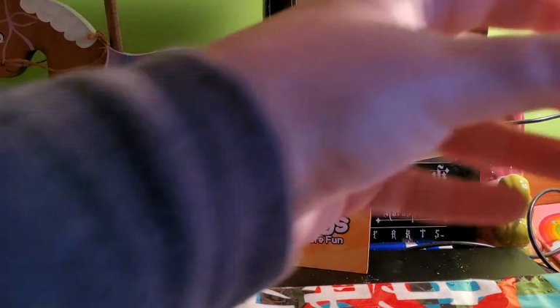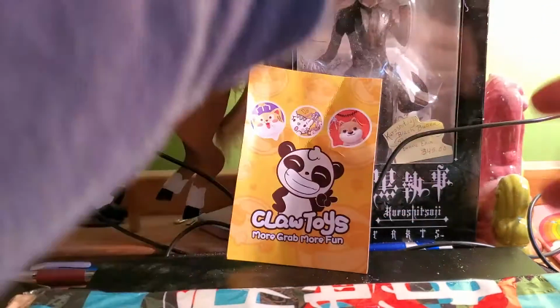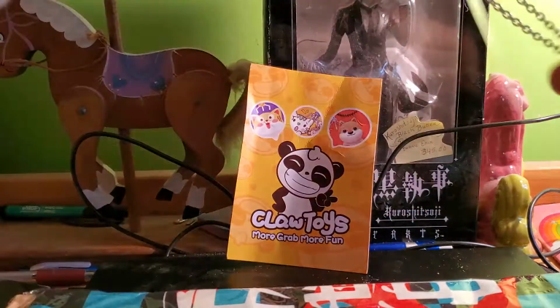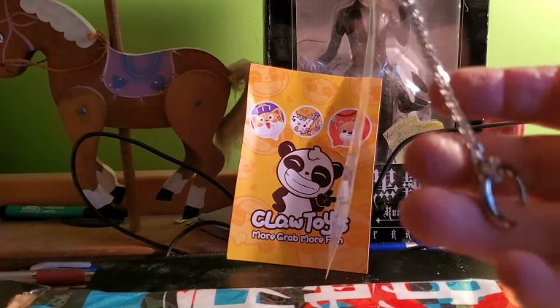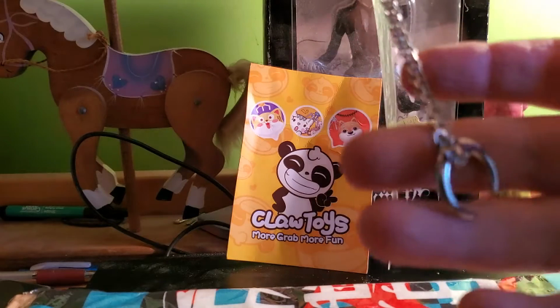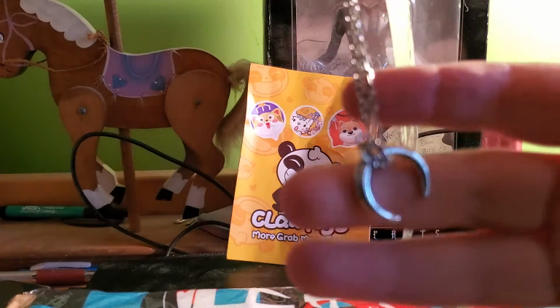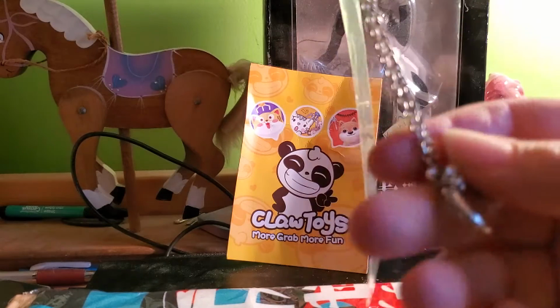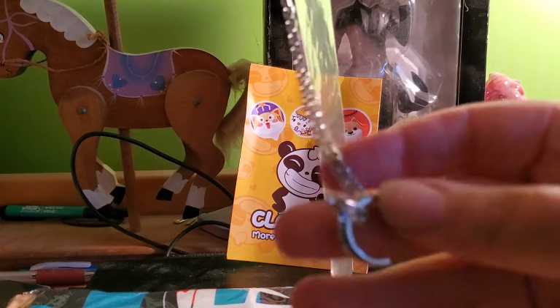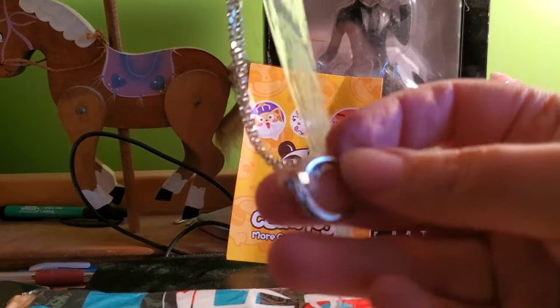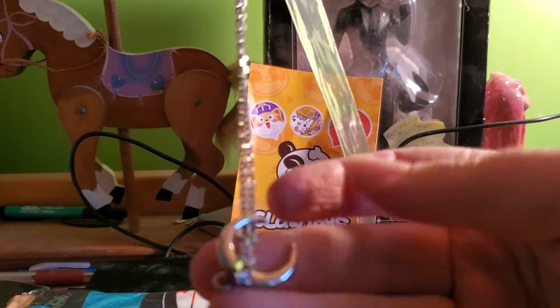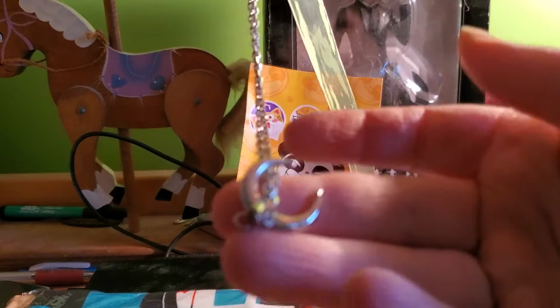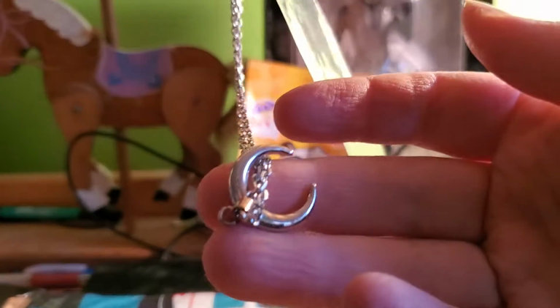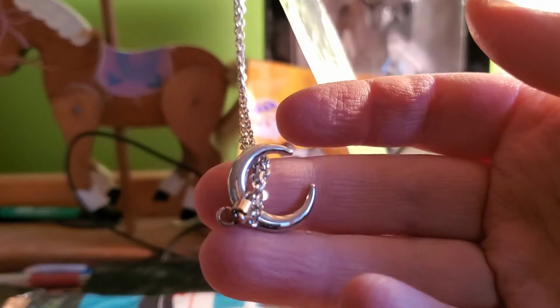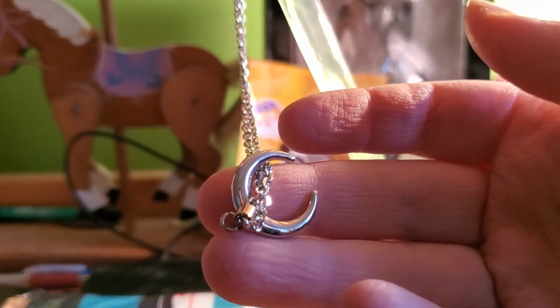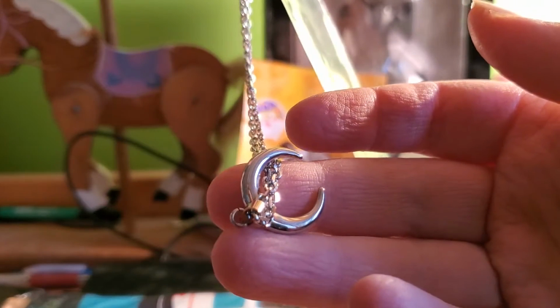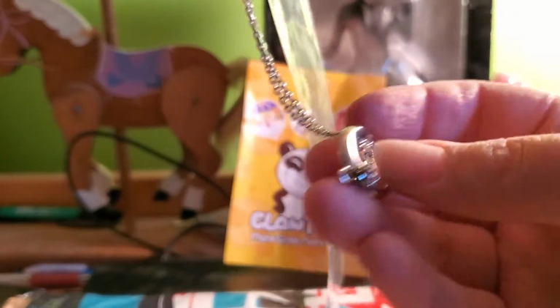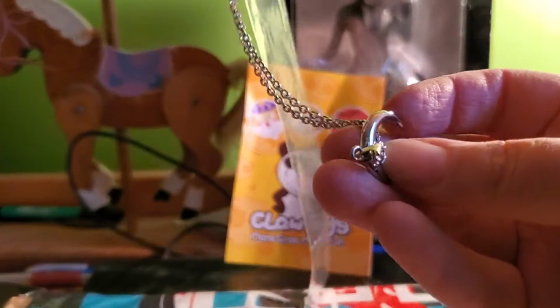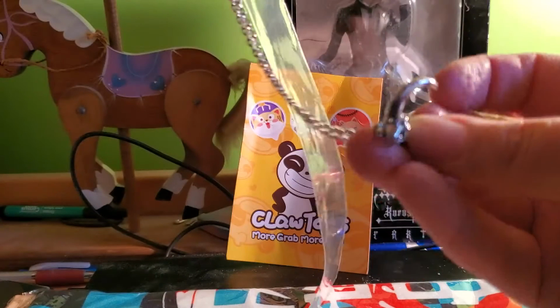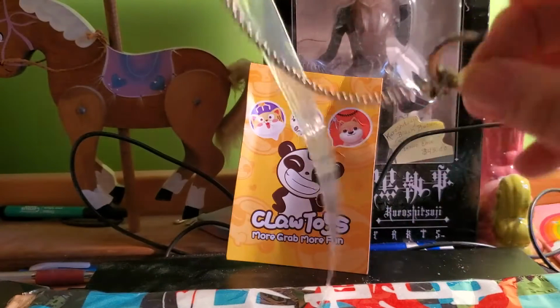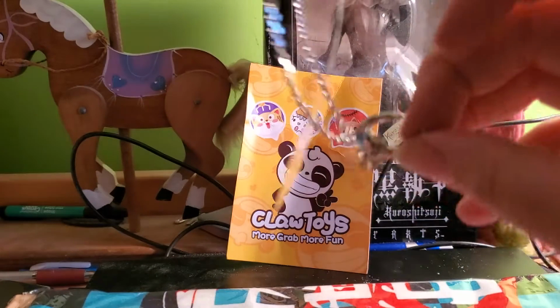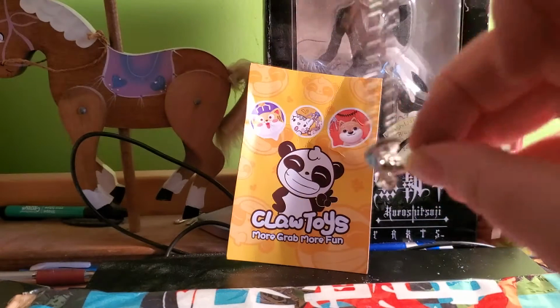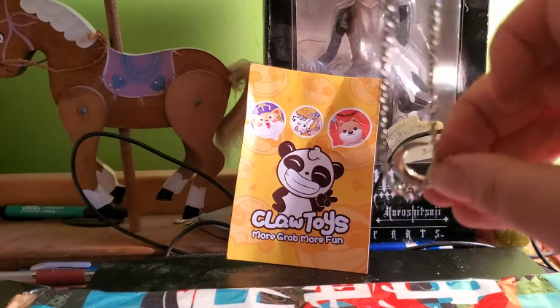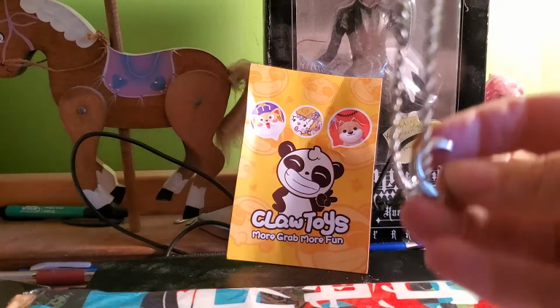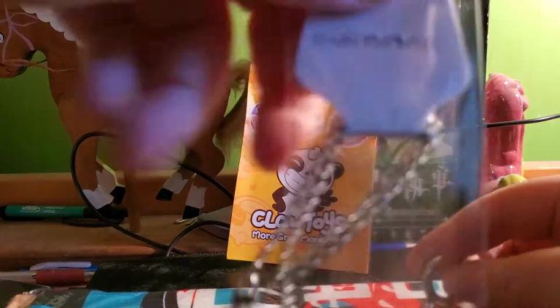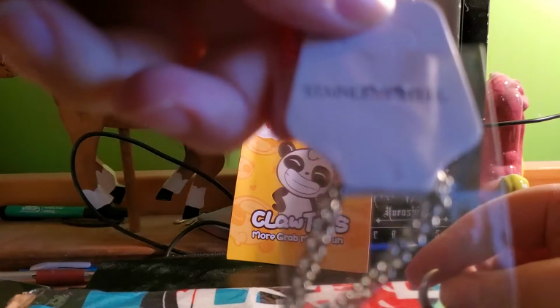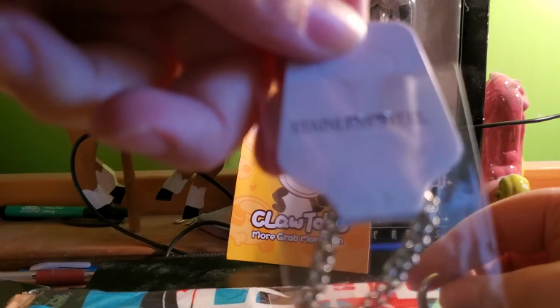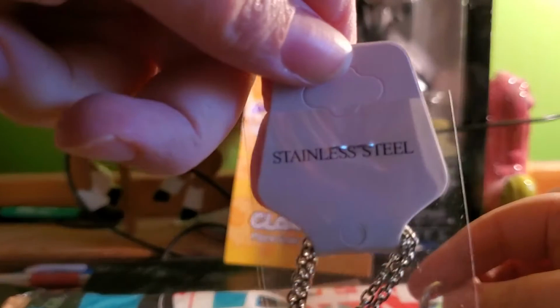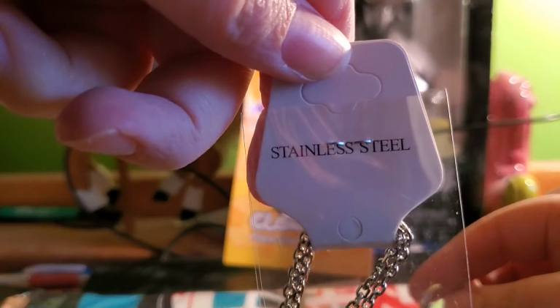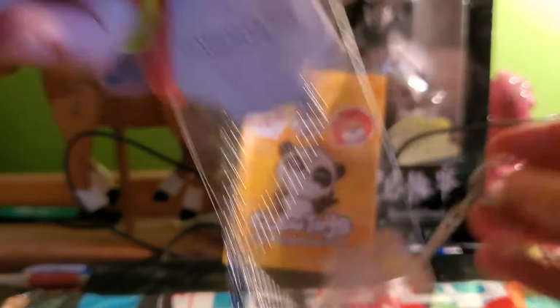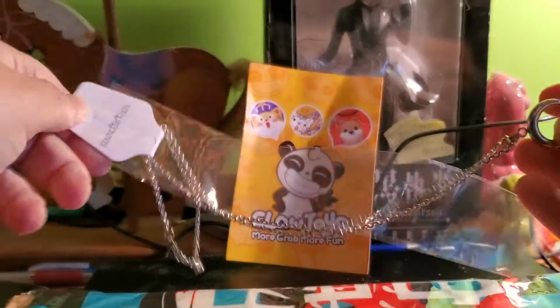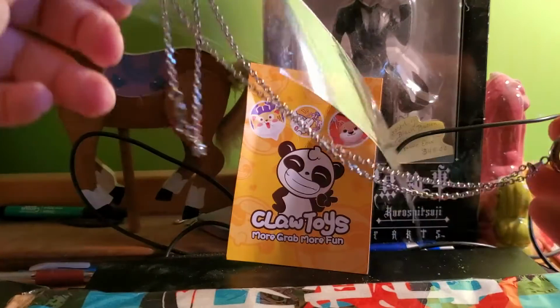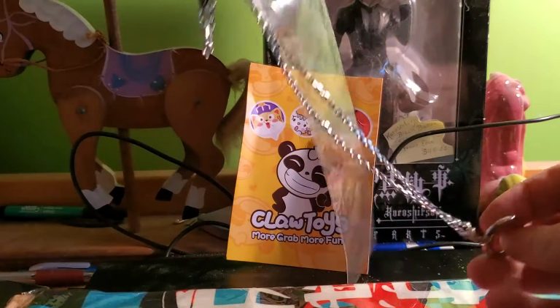And then, whoa, we have another Crescent Moon necklace! Always very nice to see, I have to say! And it says stainless steel on it, so that's where we are with that.